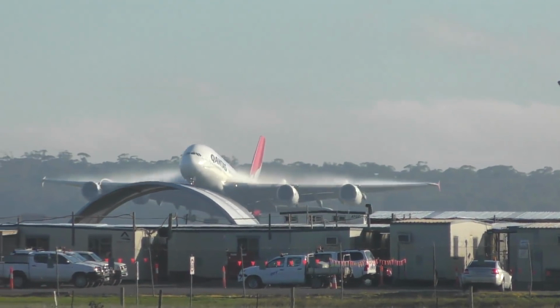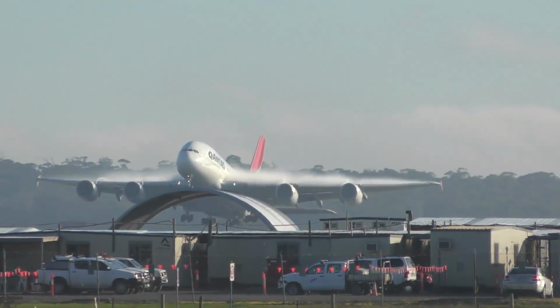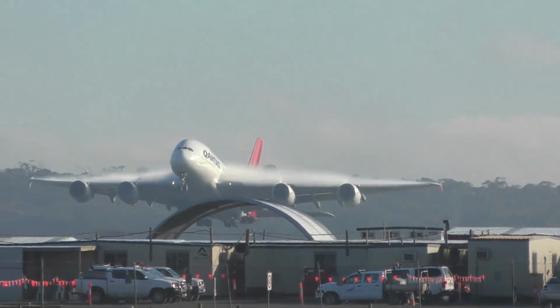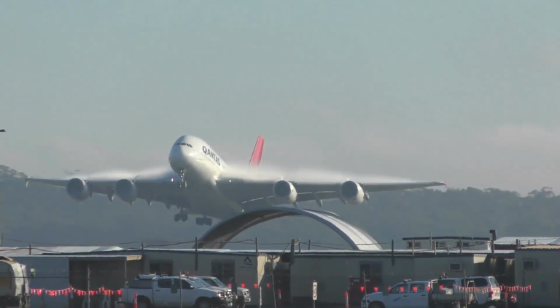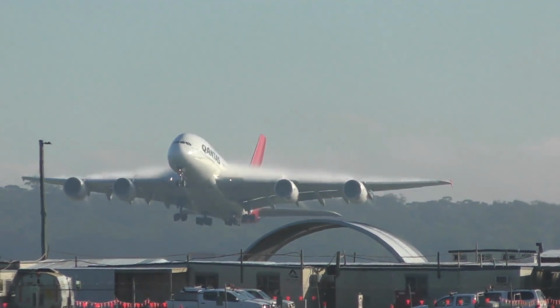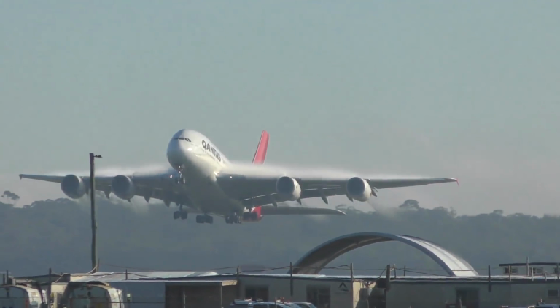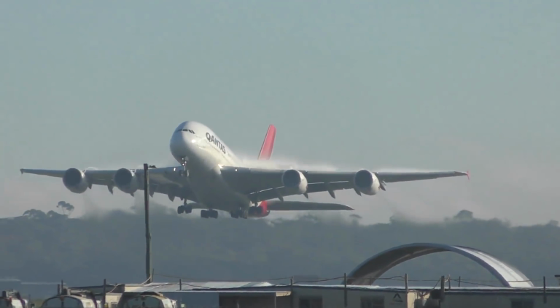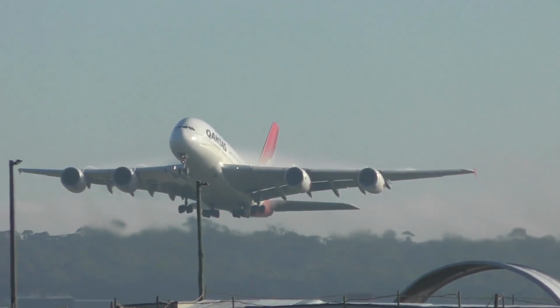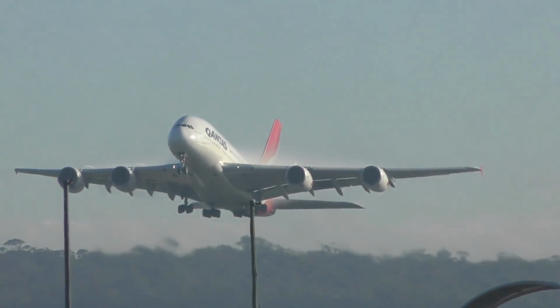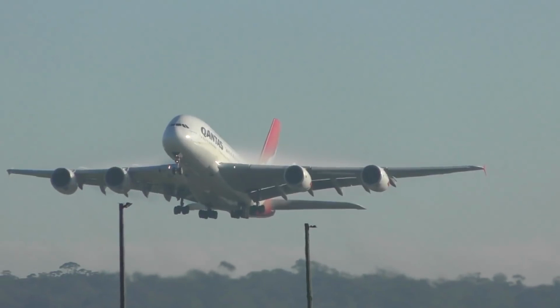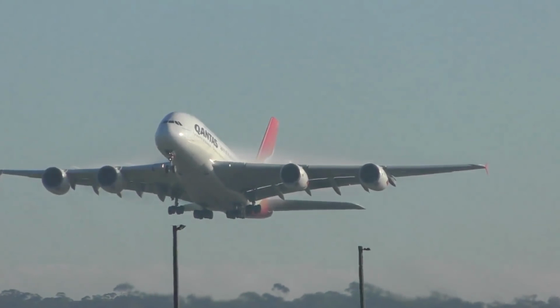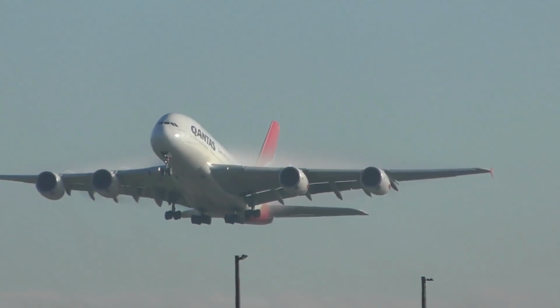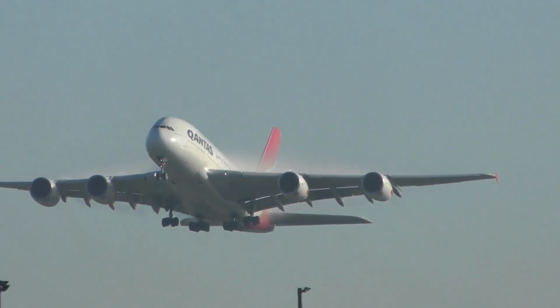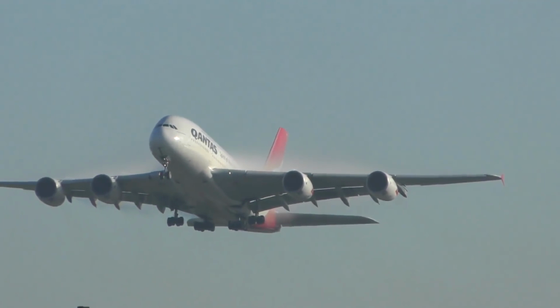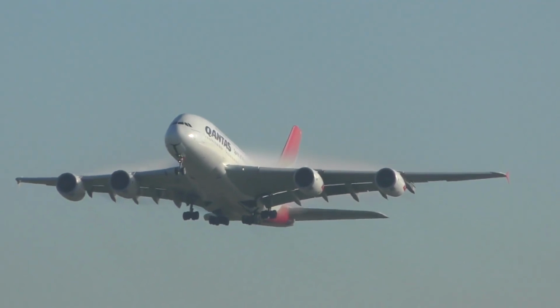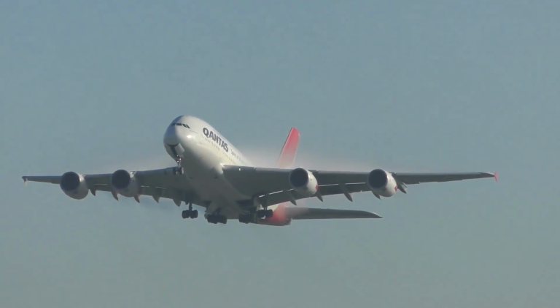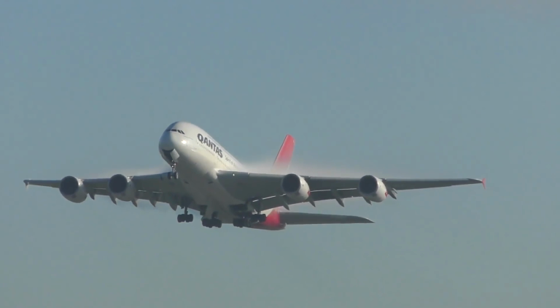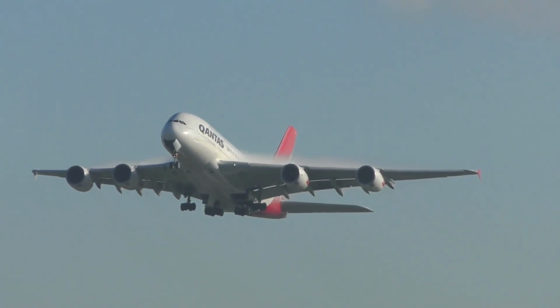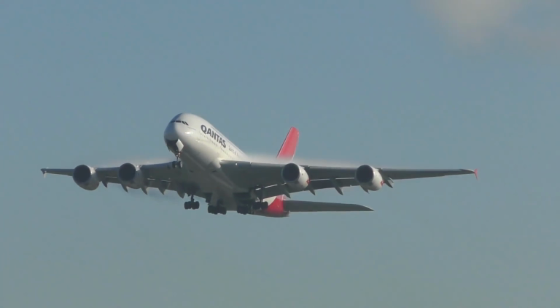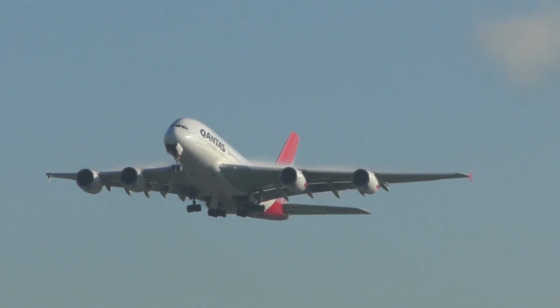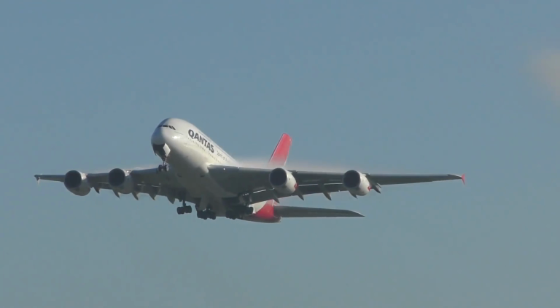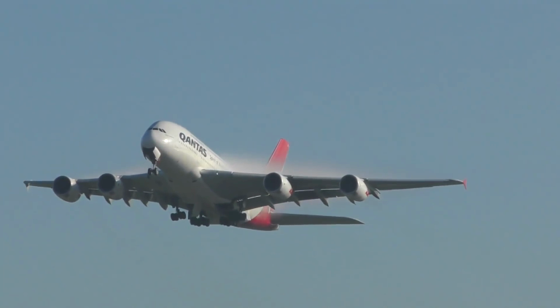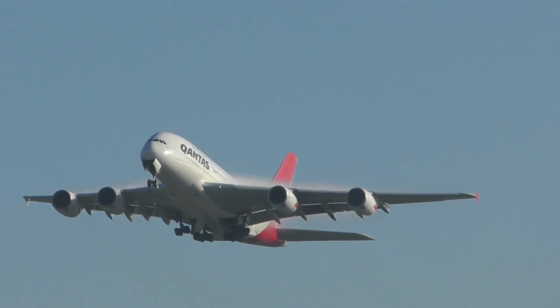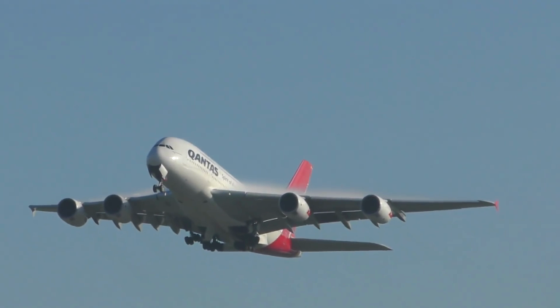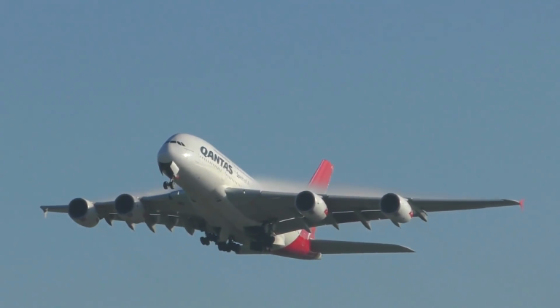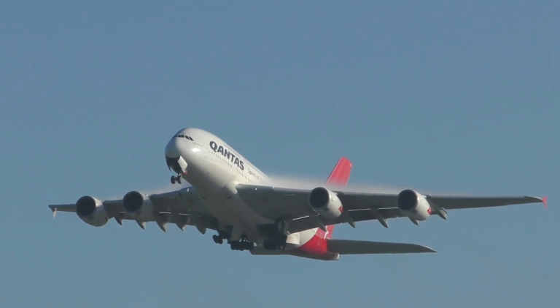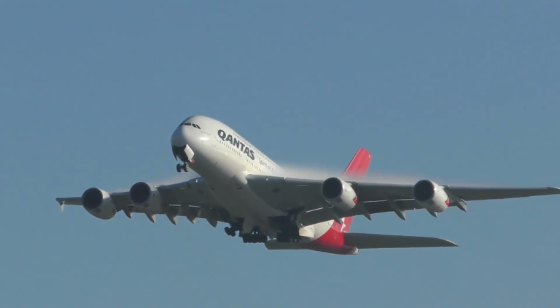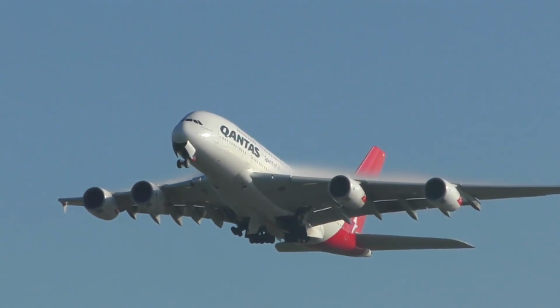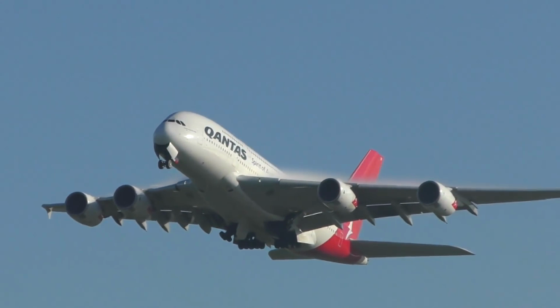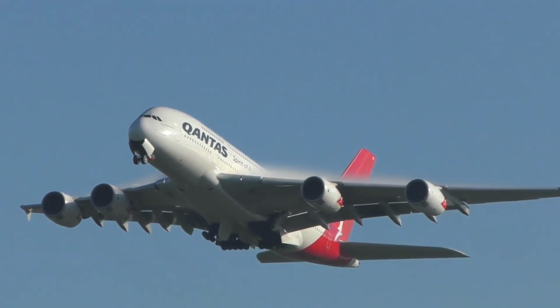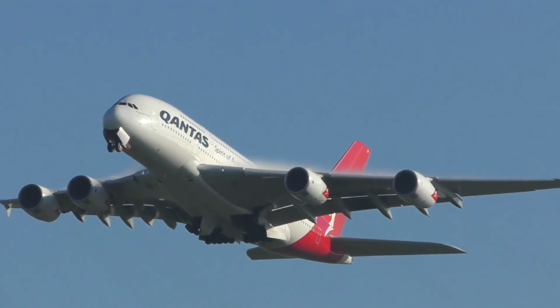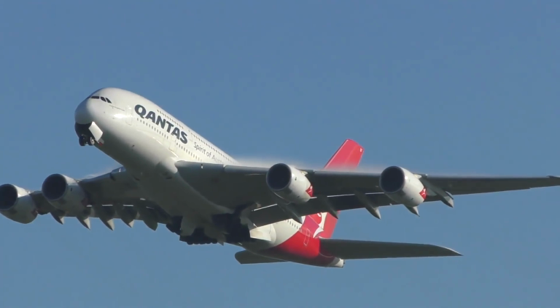This option that Airbus are offering is the perfect way to increase the premium seat count in the upper deck. What are your thoughts on this brand new cabin flex option set to be fitted from 2019 on the Qantas Airbus A380s?